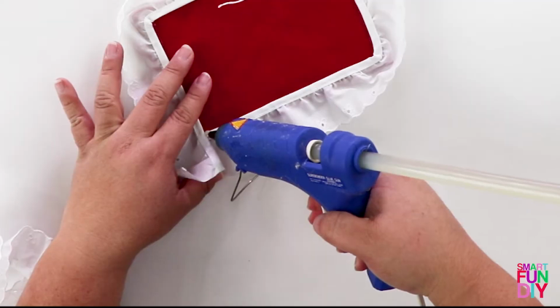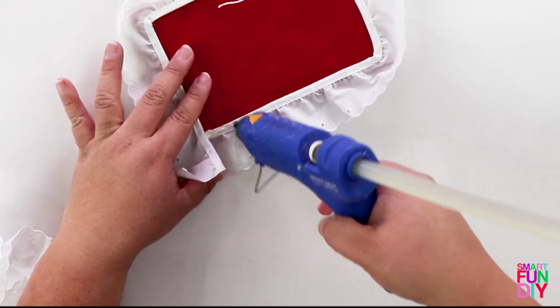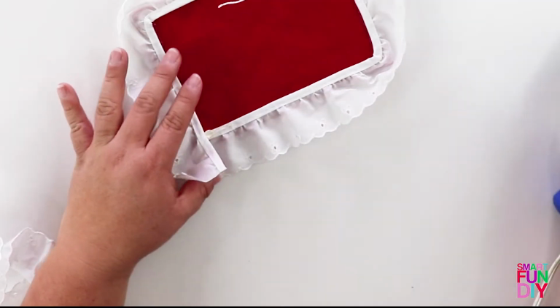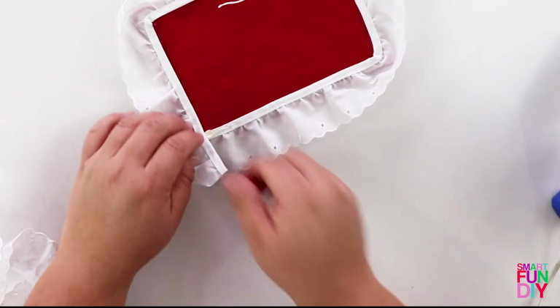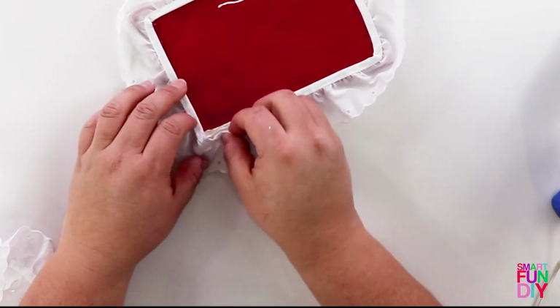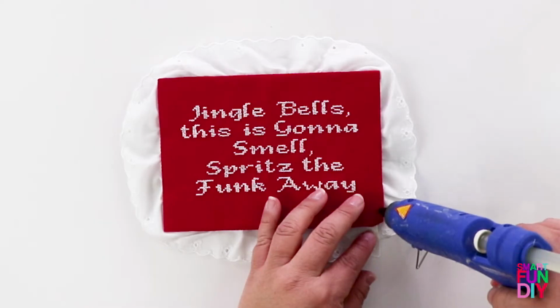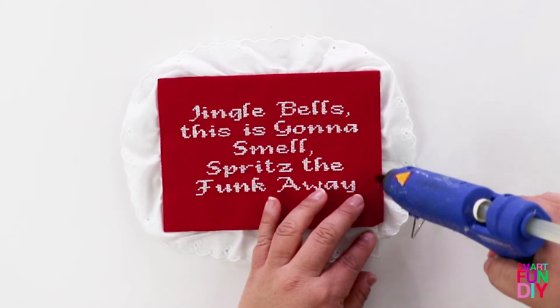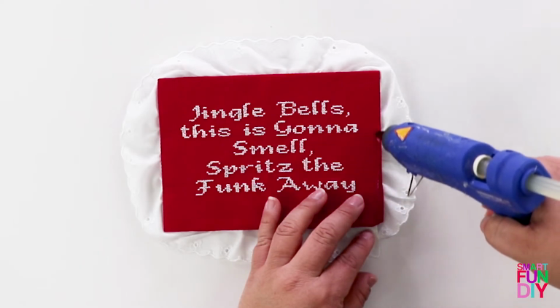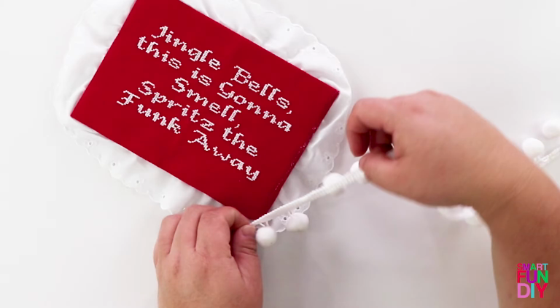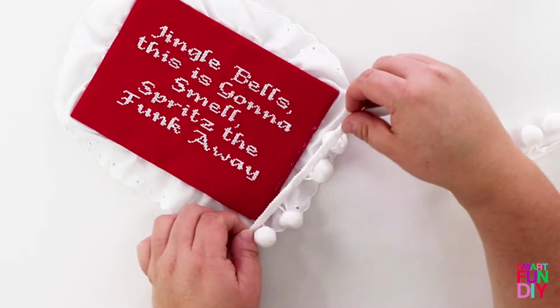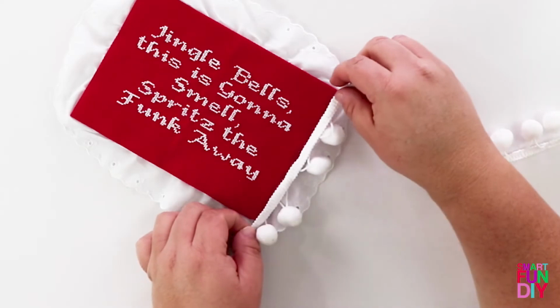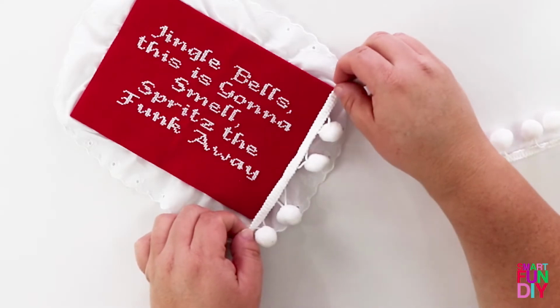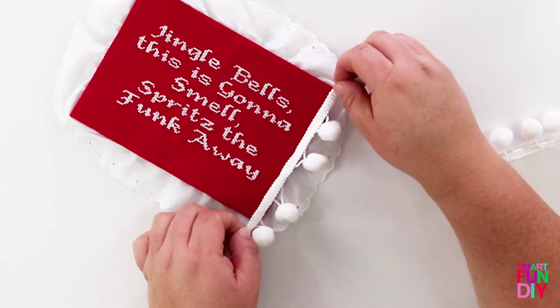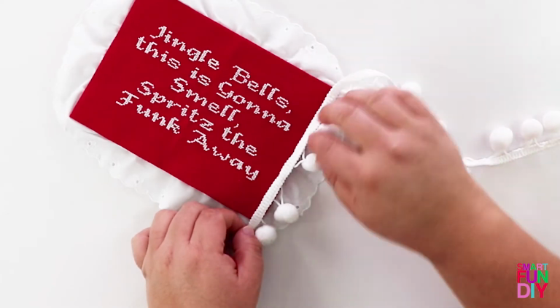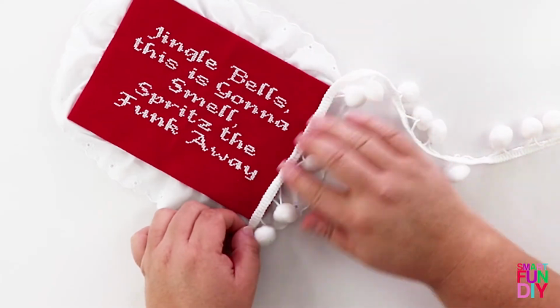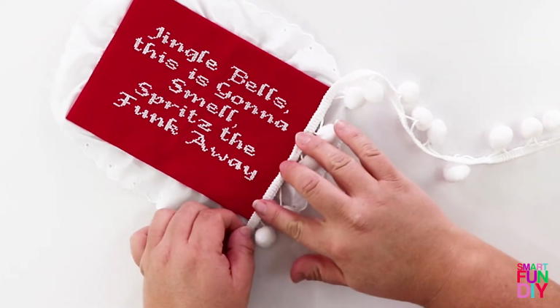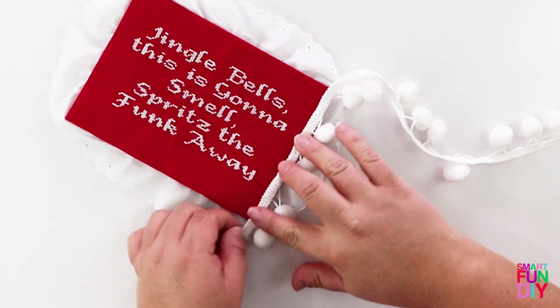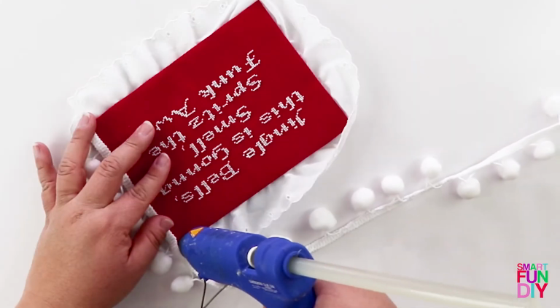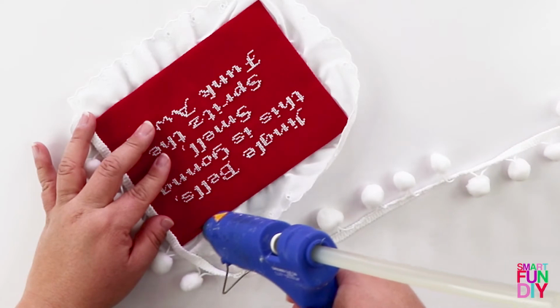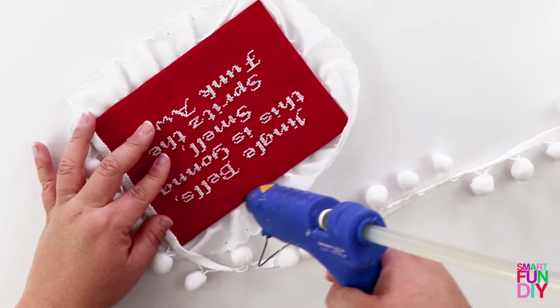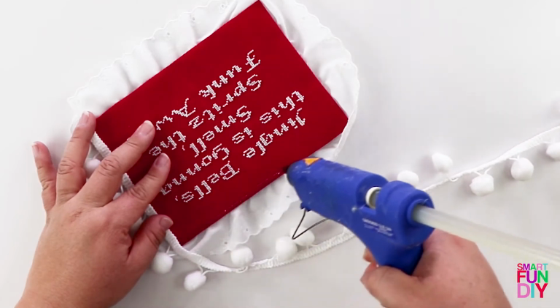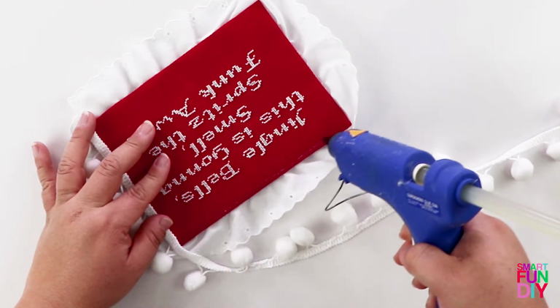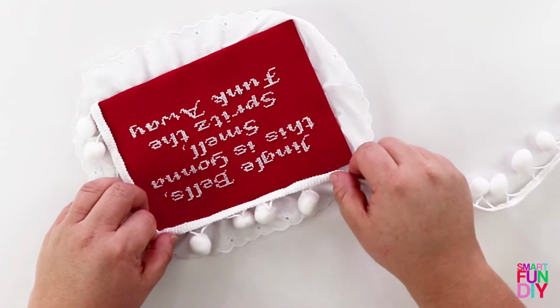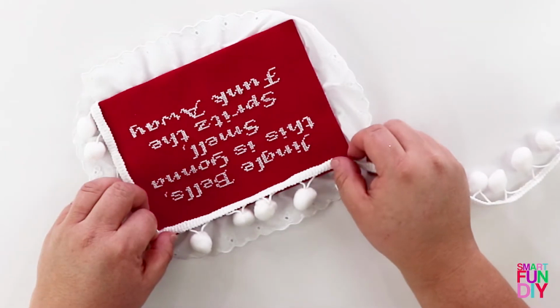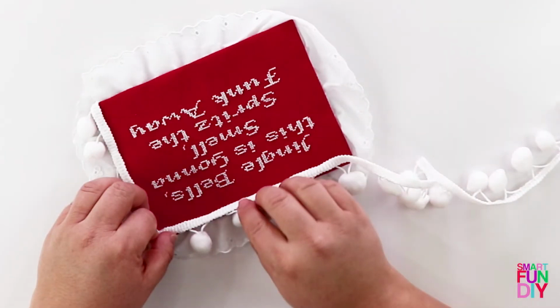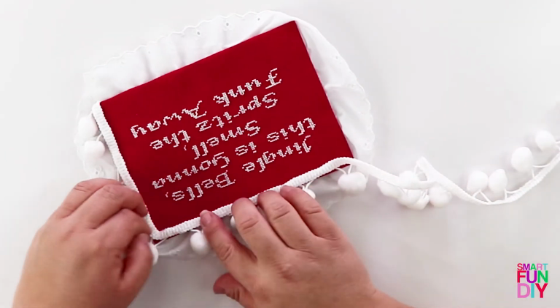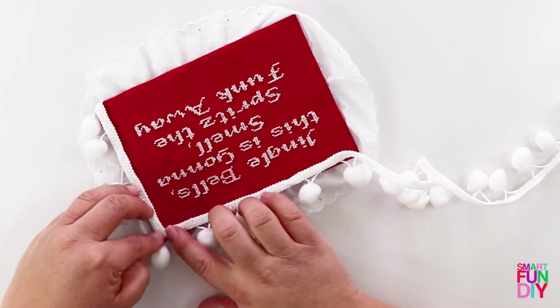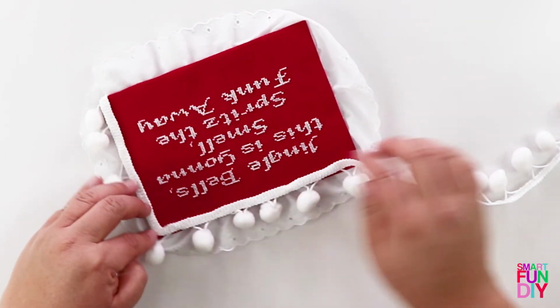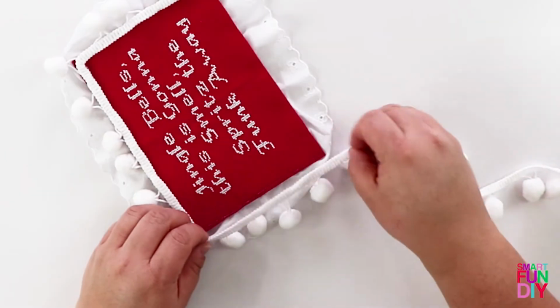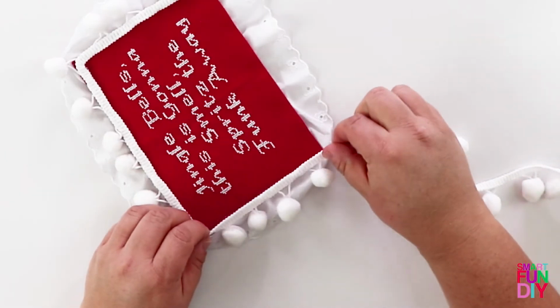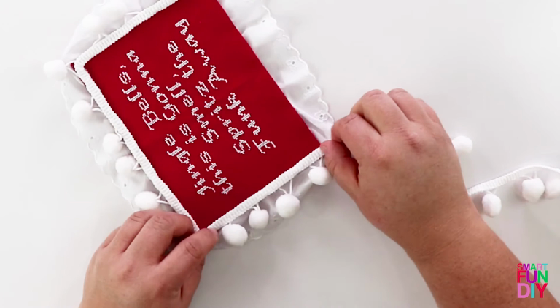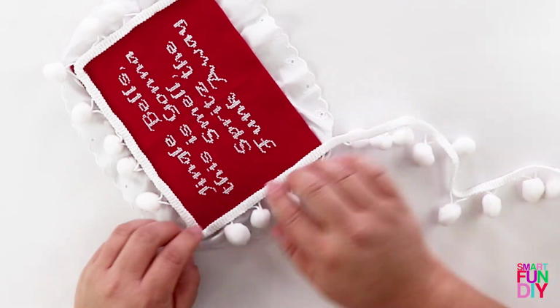You can also use fabric glue if you want to — just make sure your edges are finished. You're going to add your pom-poms to the front to make this extra fun. You can also add some applique, buttons, things like that to make it cute. Then you'll display this in the restroom with Poo-Pourri.